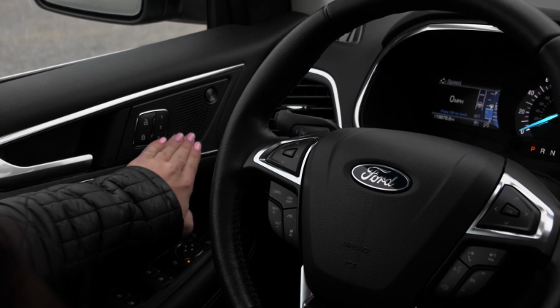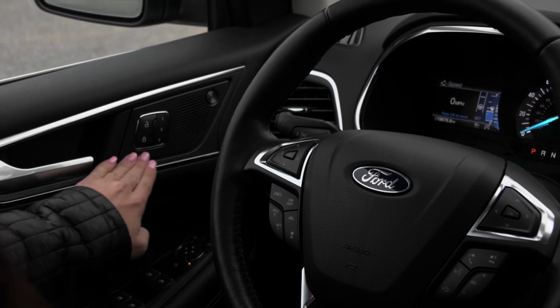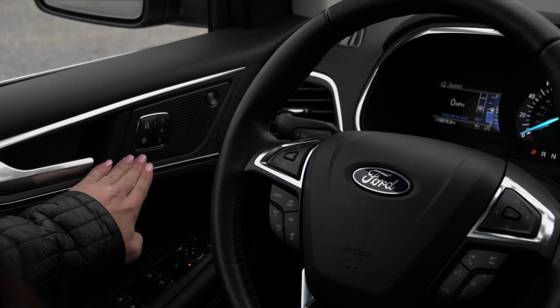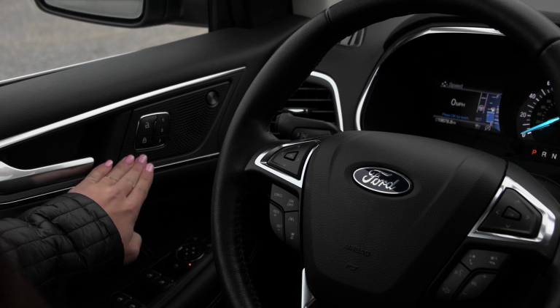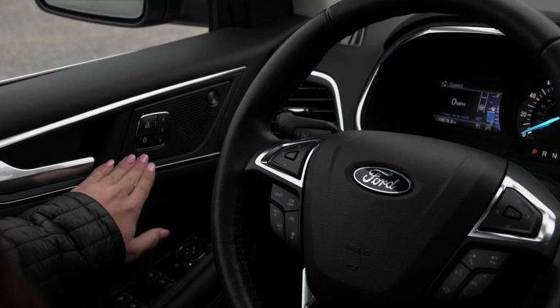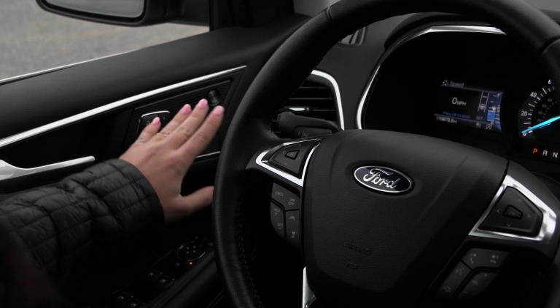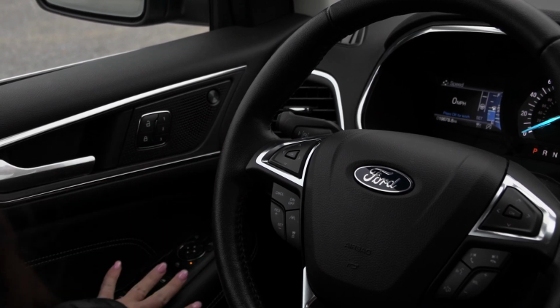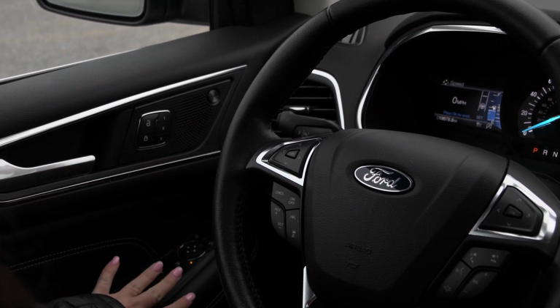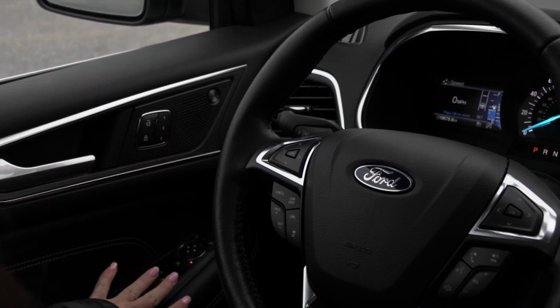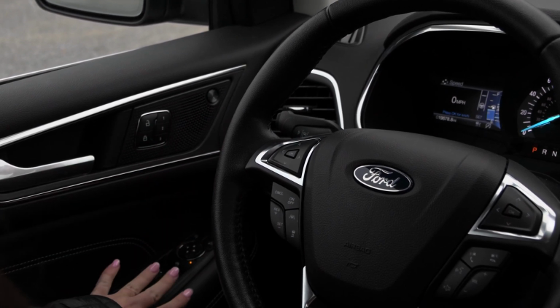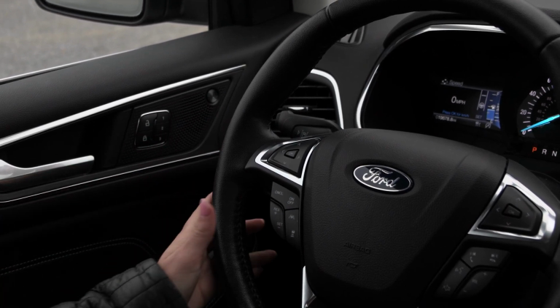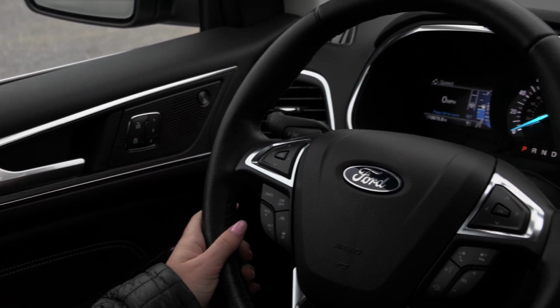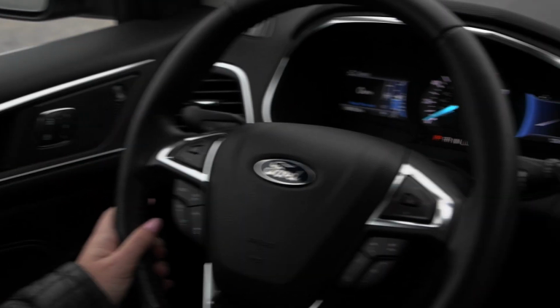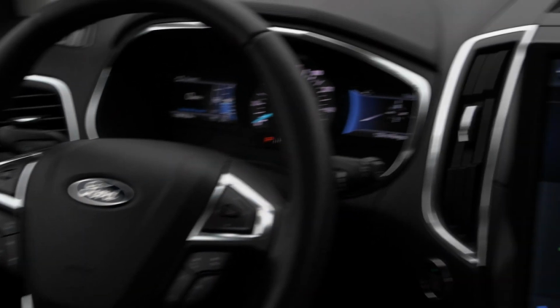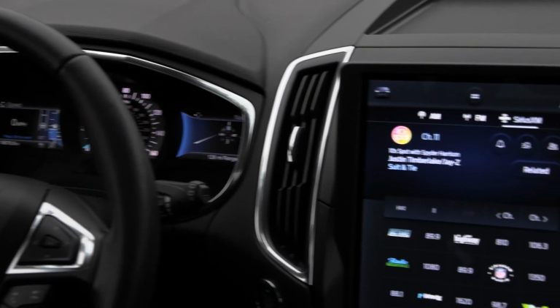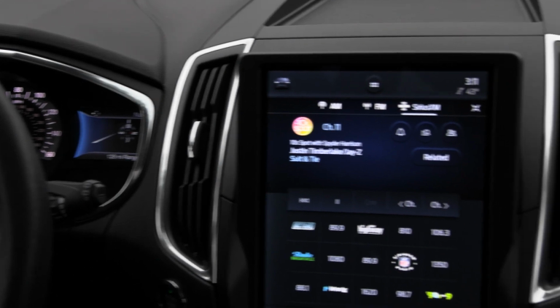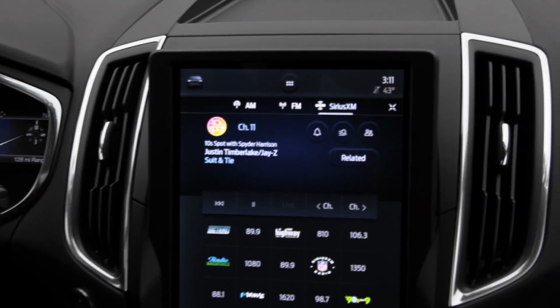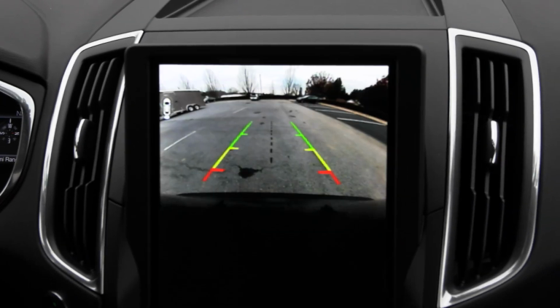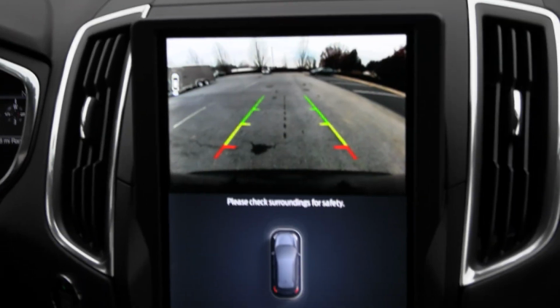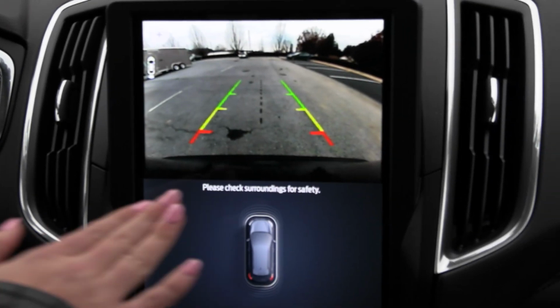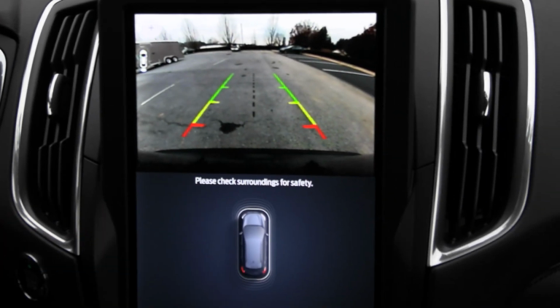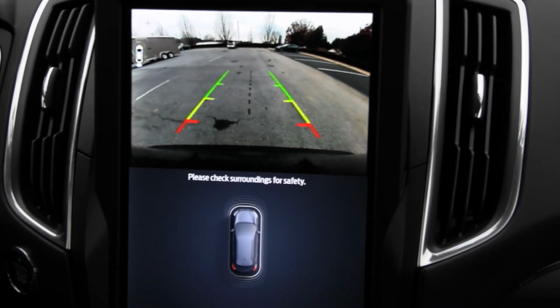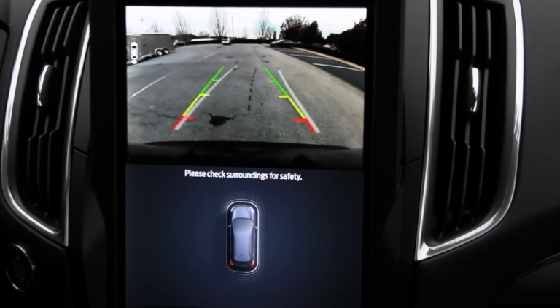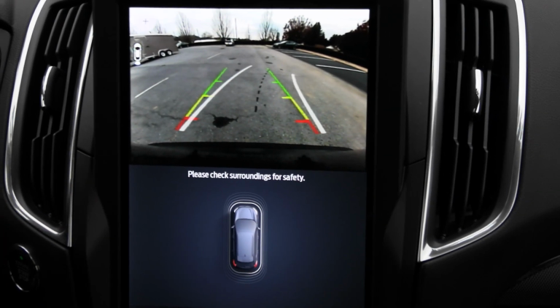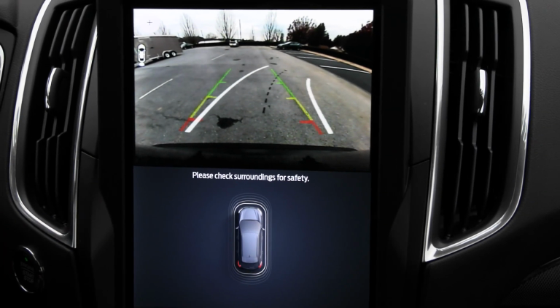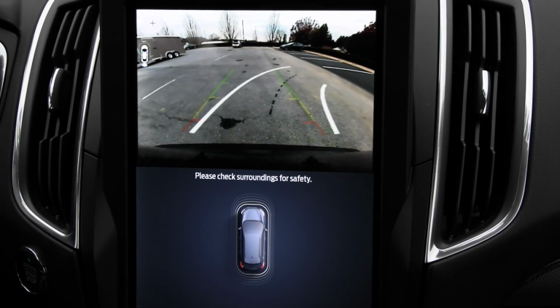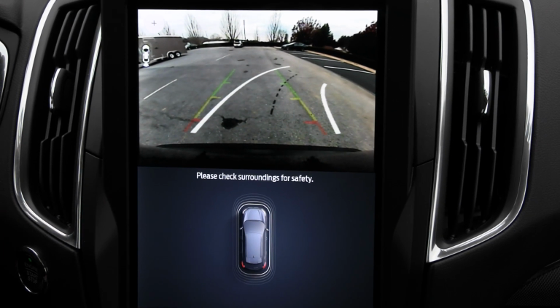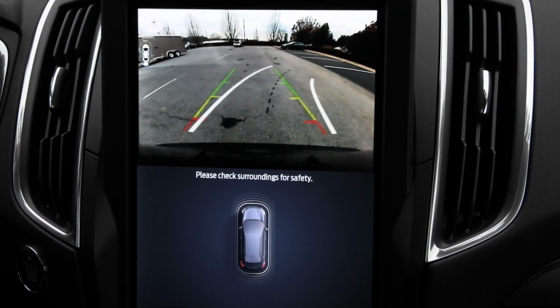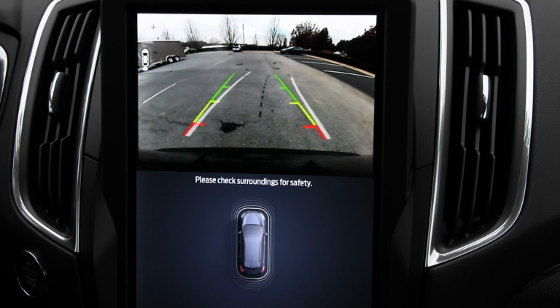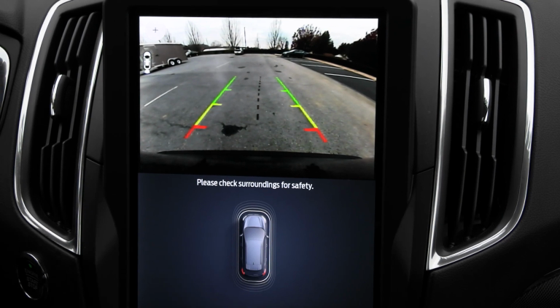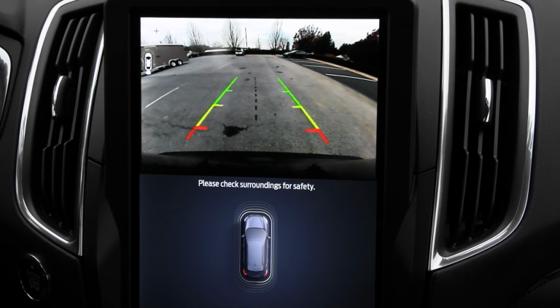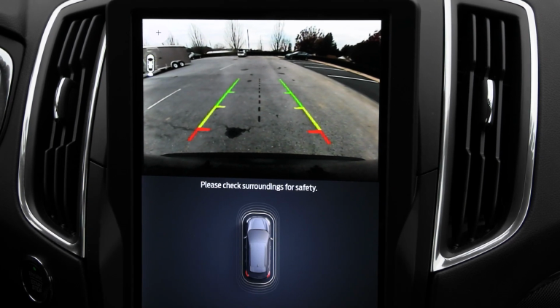You have memory seating for the driver along with a lot of other great options to the left. To the right, when I twist the dial into reverse the reverse camera shows up, and as I turn the steering wheel those lines adjust to help you back up safely.